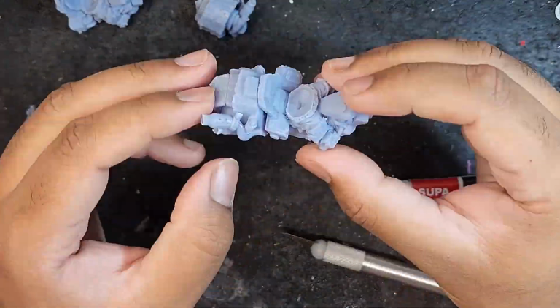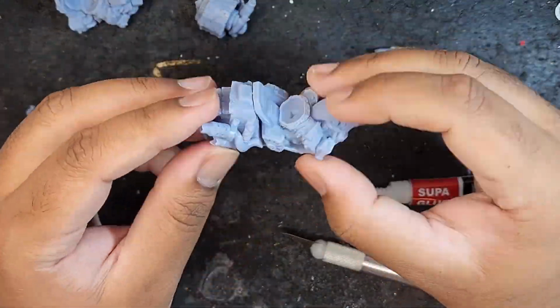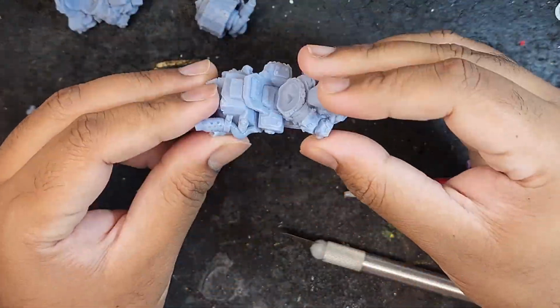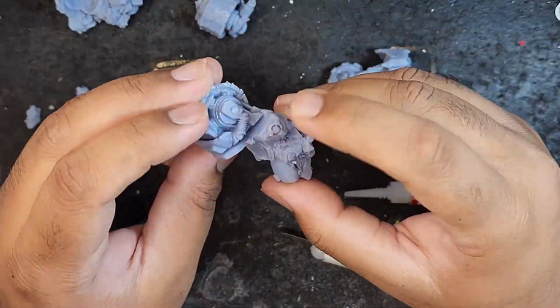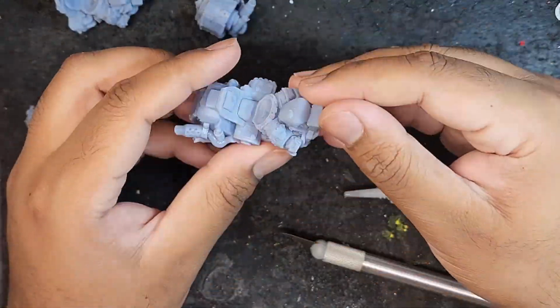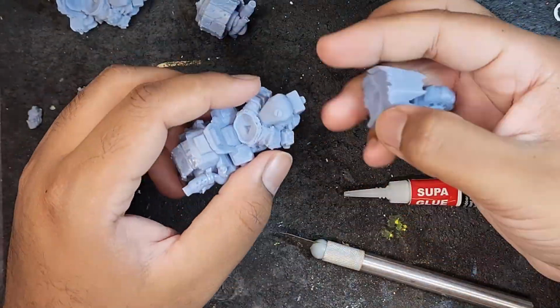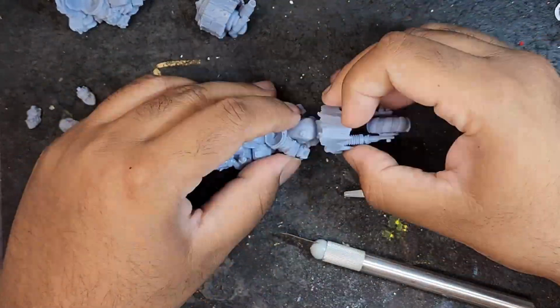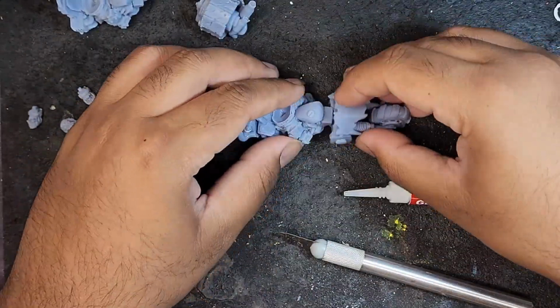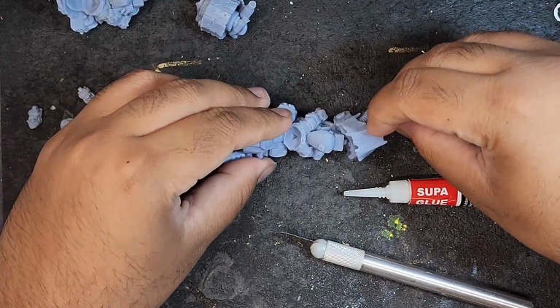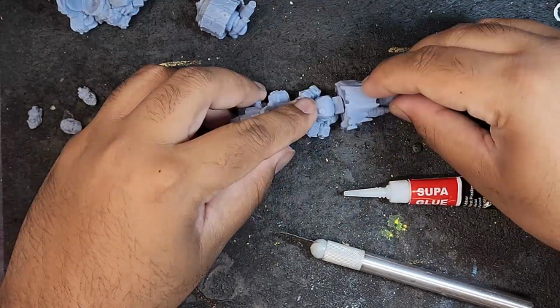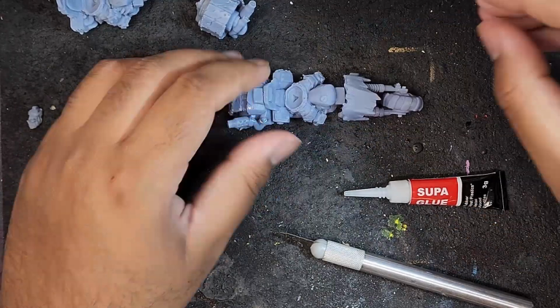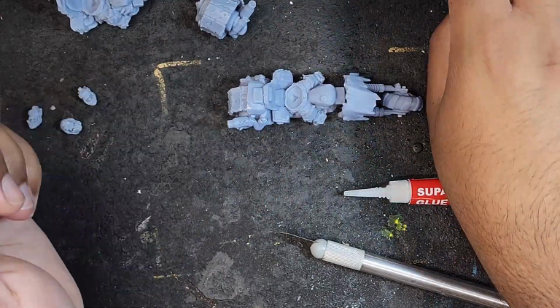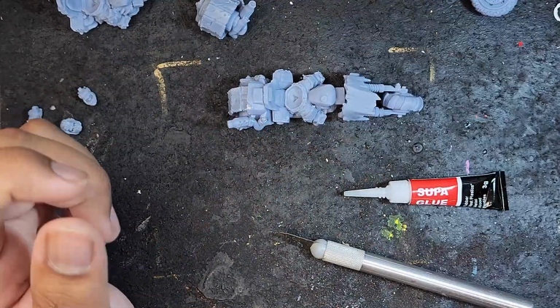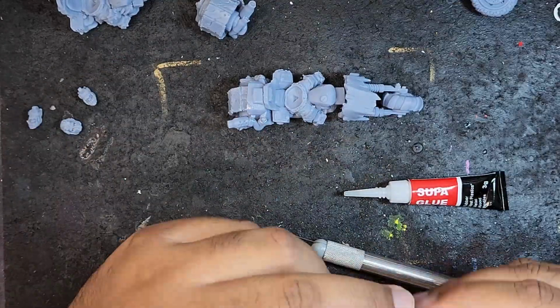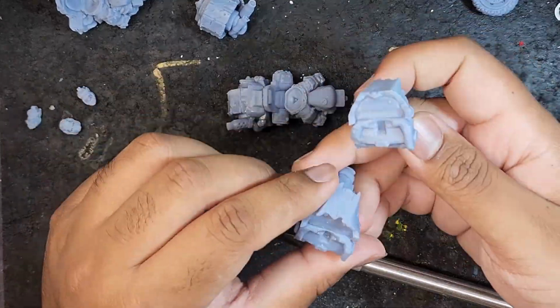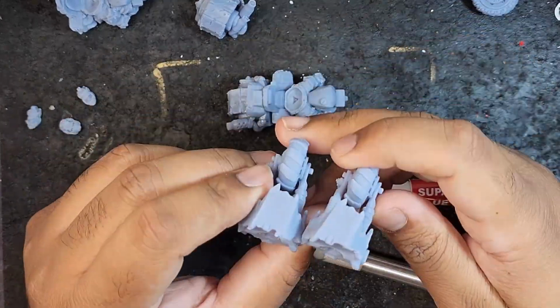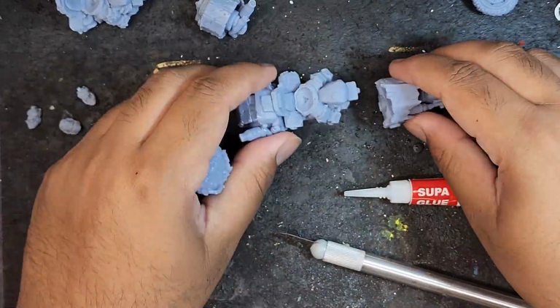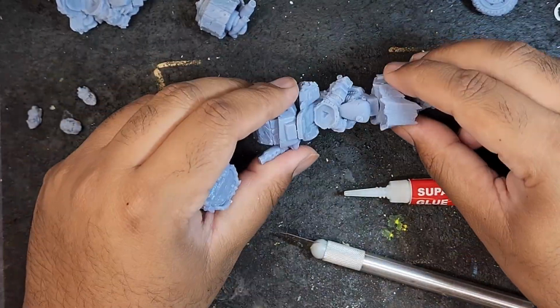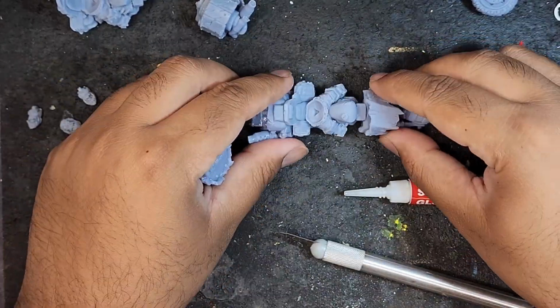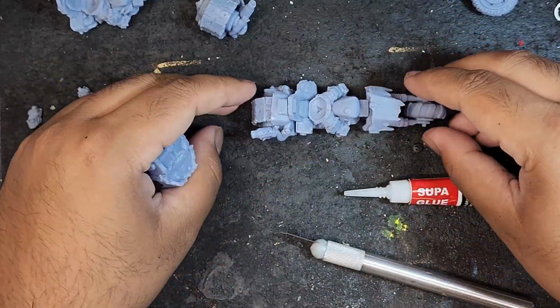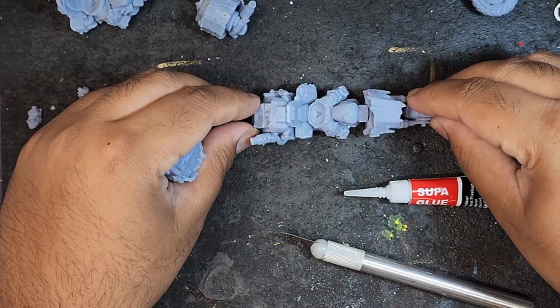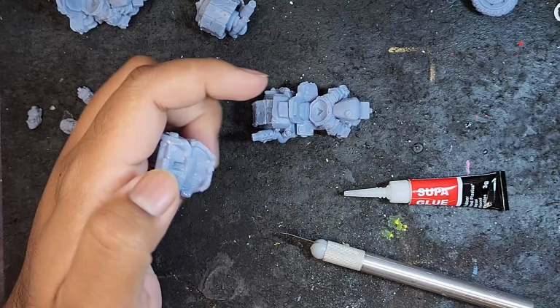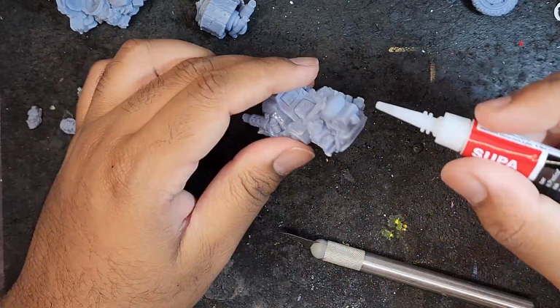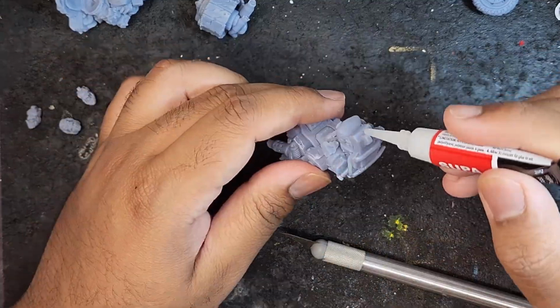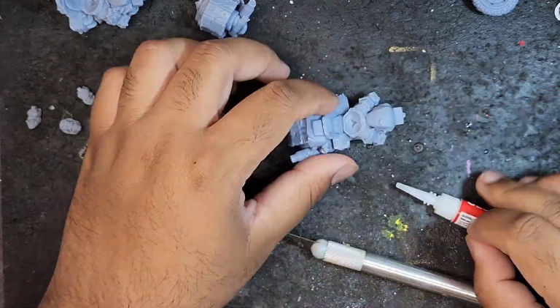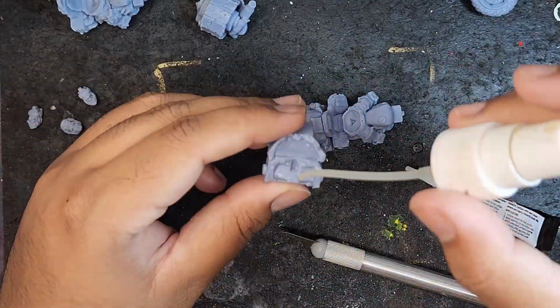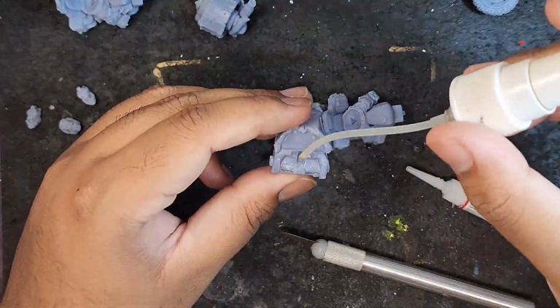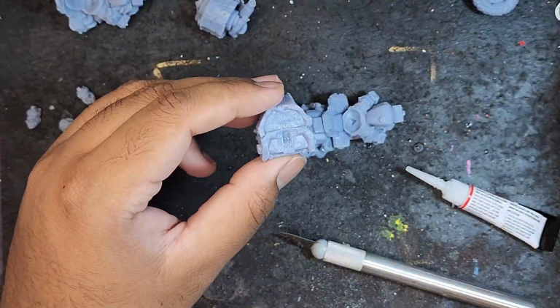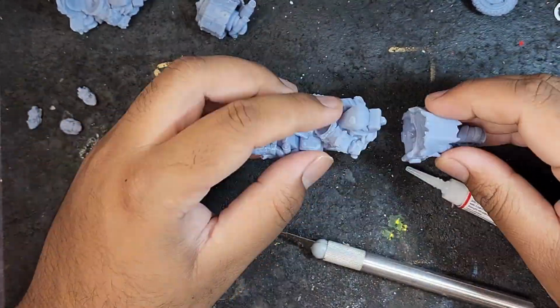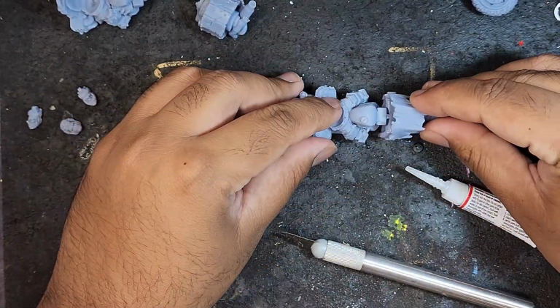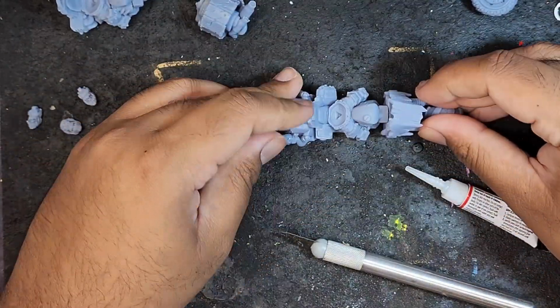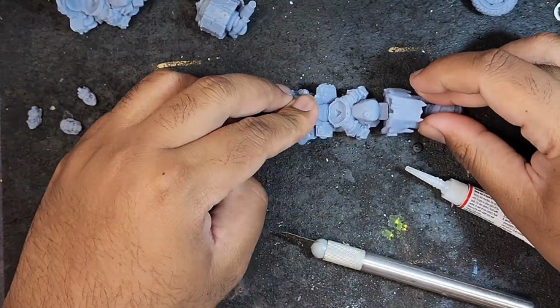I would like to add a little gotcha moment when printing these parts out. Not a big deal, but for the side guns on the bikes you do need to duplicate and mirror them. Other than that, I am super happy with these STLs.